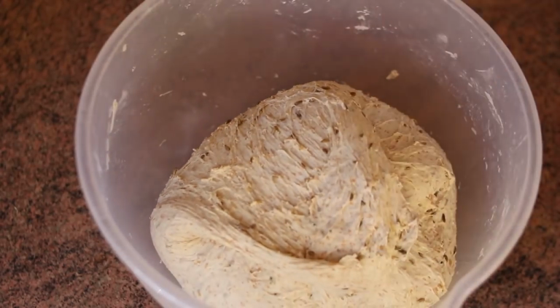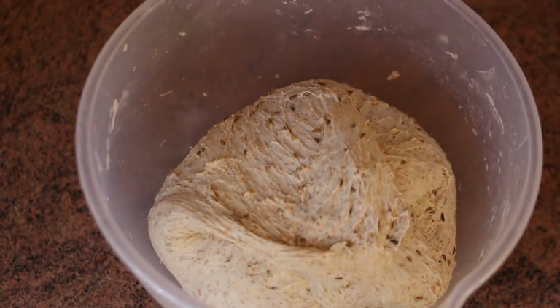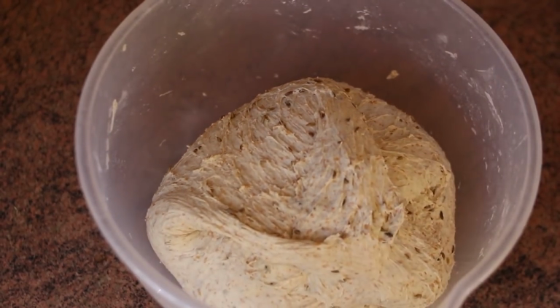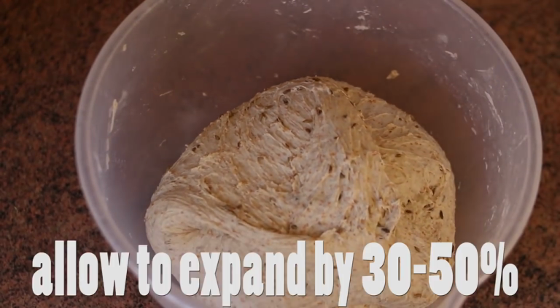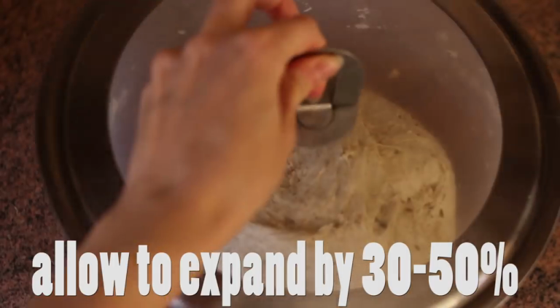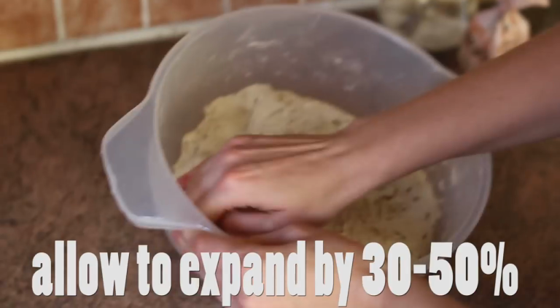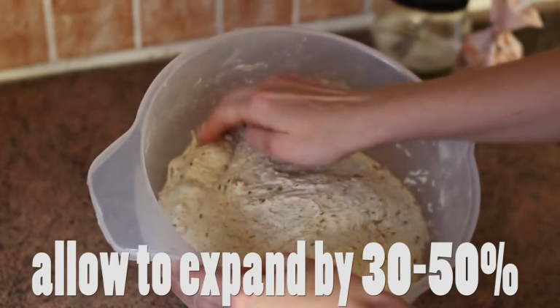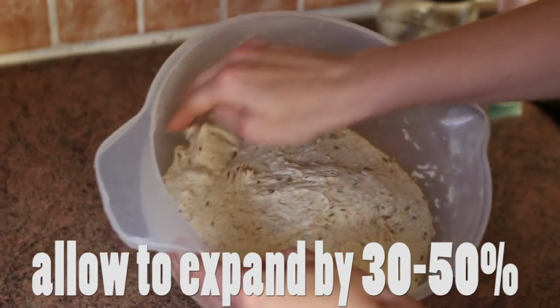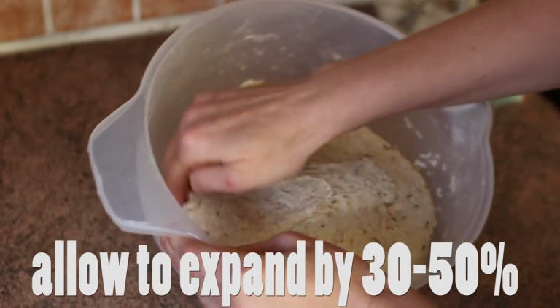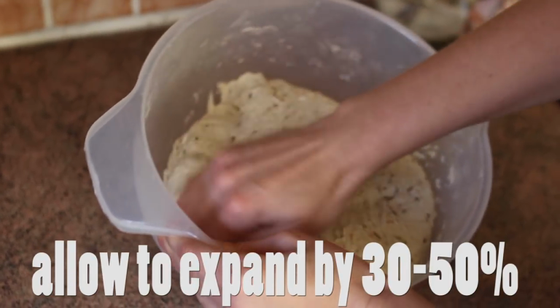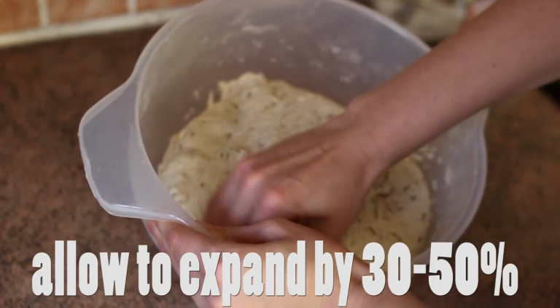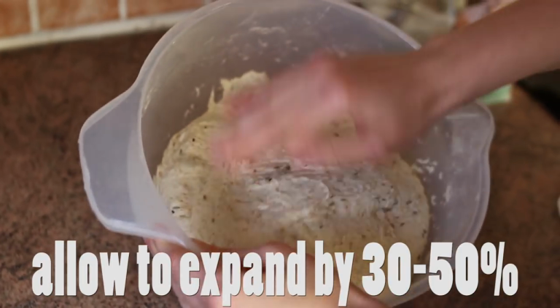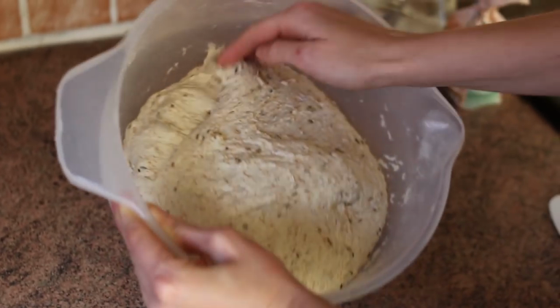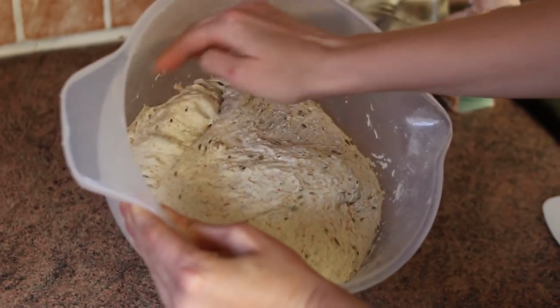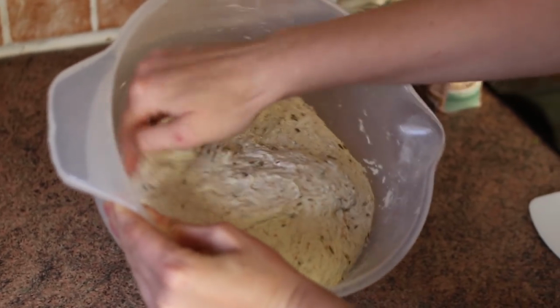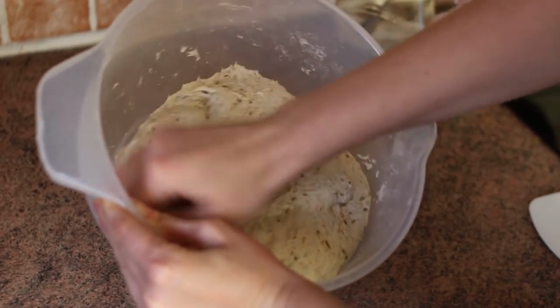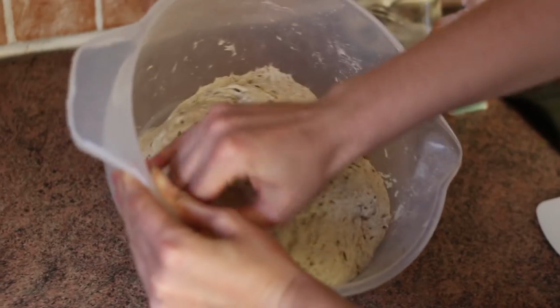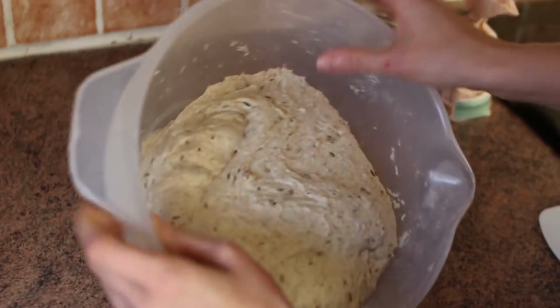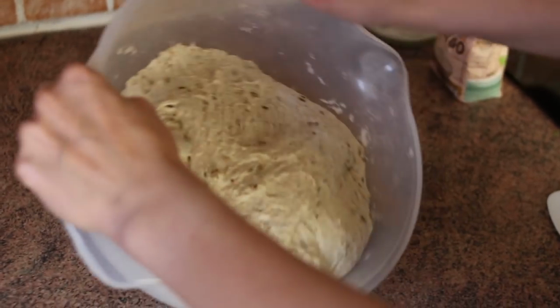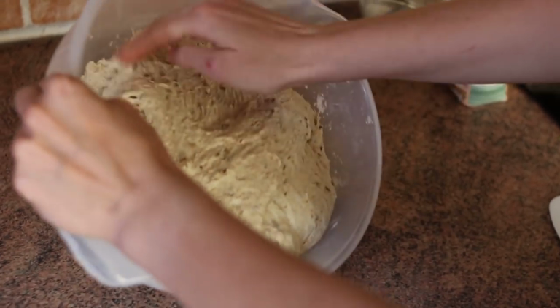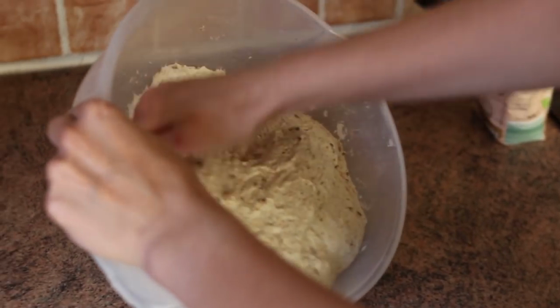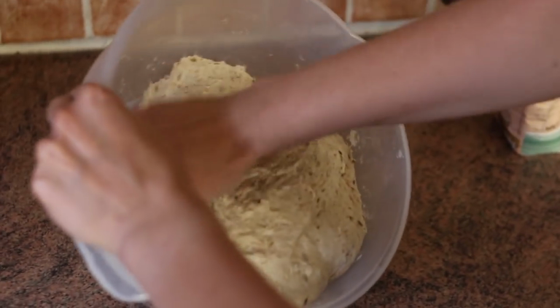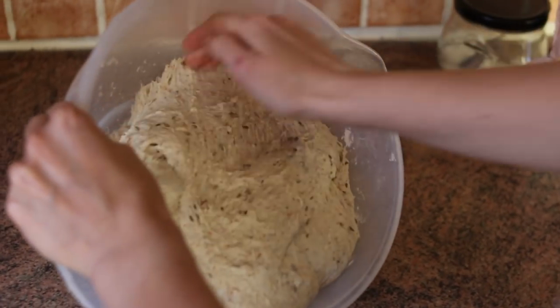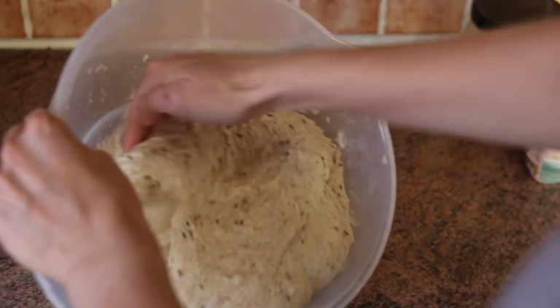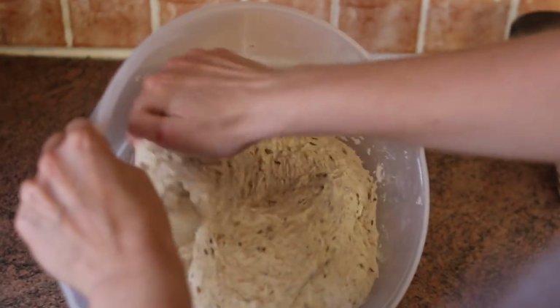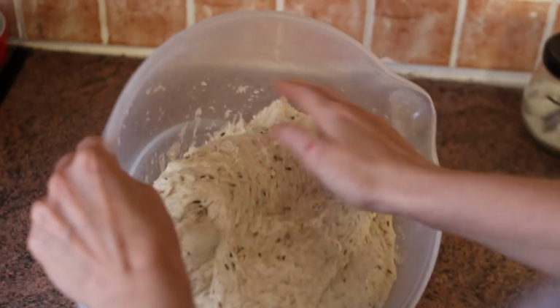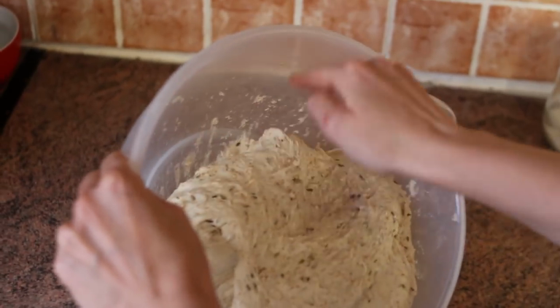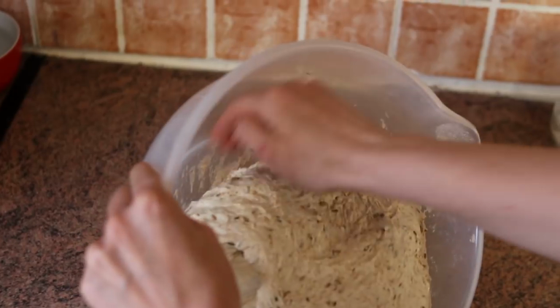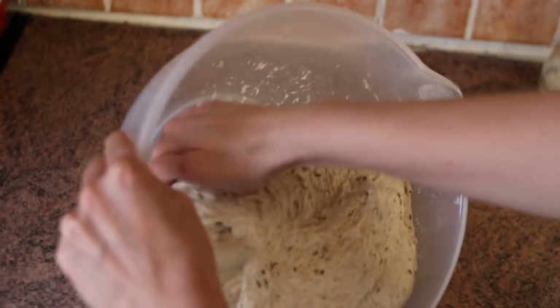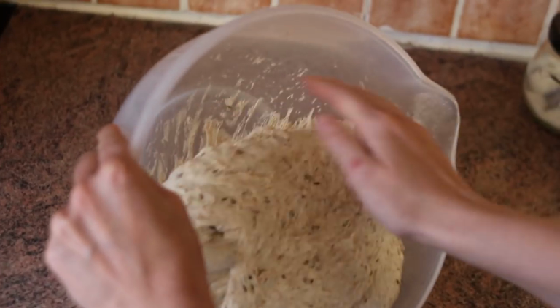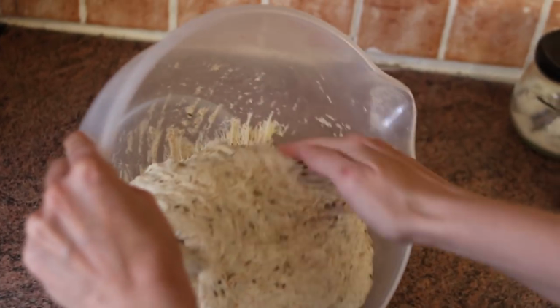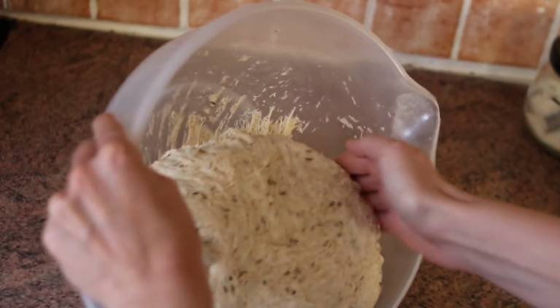Then leave the dough until it's expanded by around 30 to 50%. It's important not to over-ferment it at this point — you'll know that you've overdone it when the dough is too sticky and doesn't hold its shape well anymore, or when there are a lot of big bubbles in it.